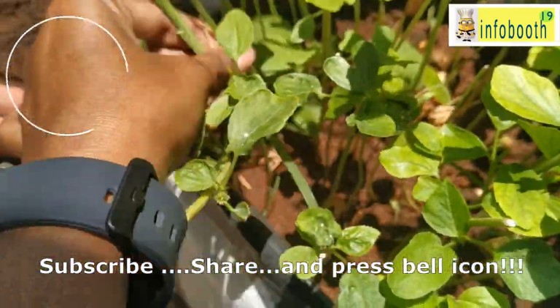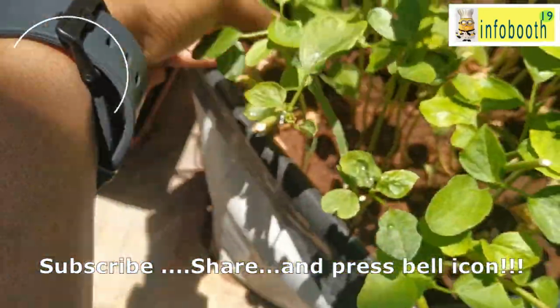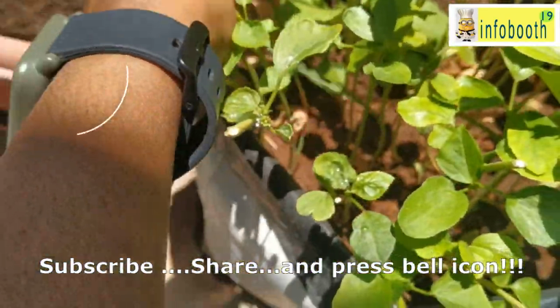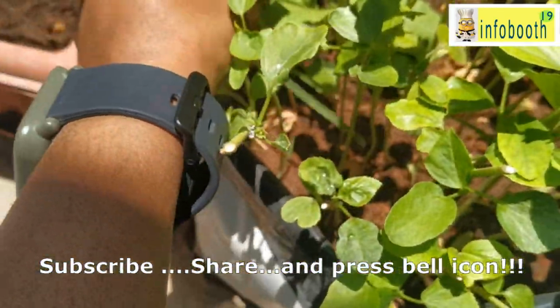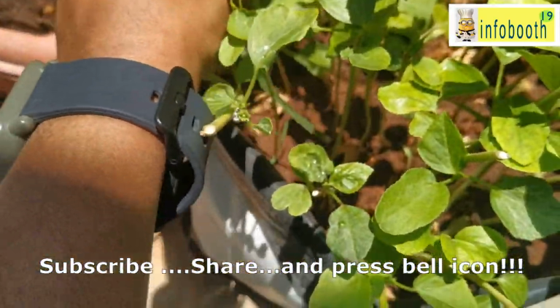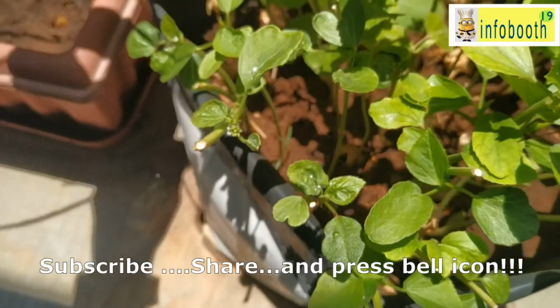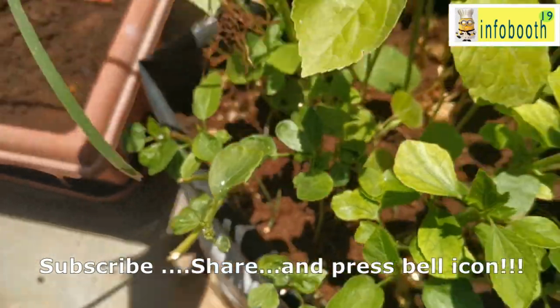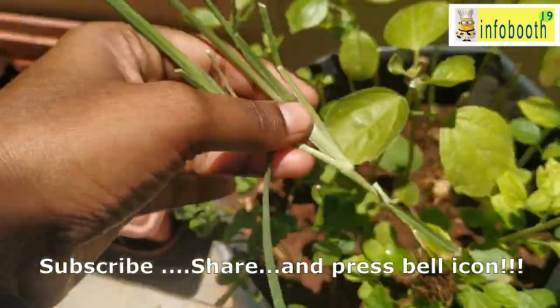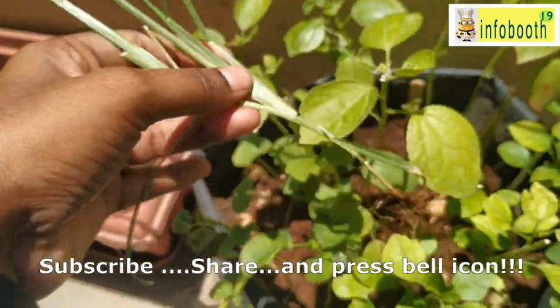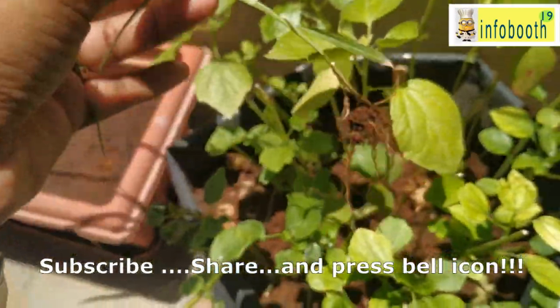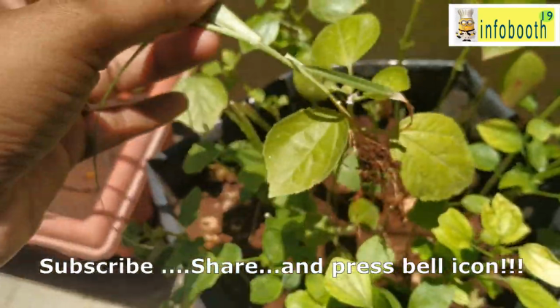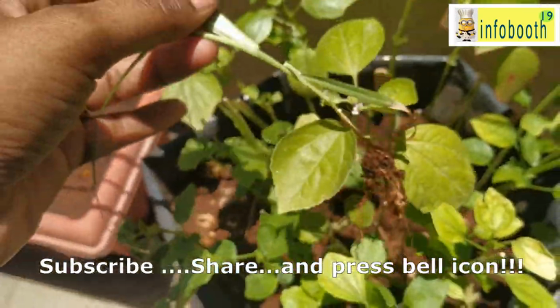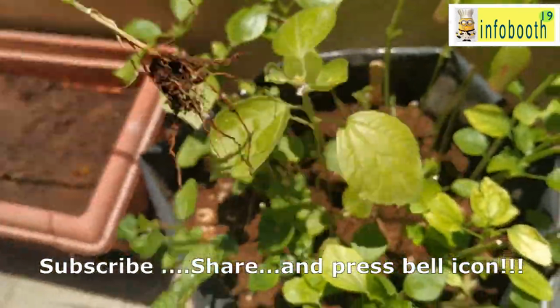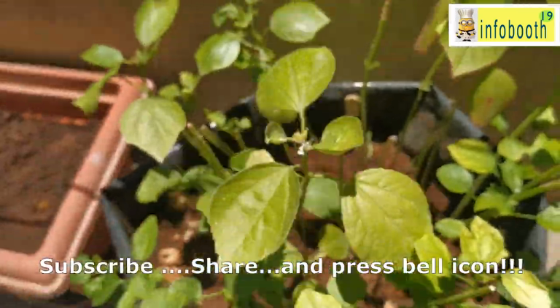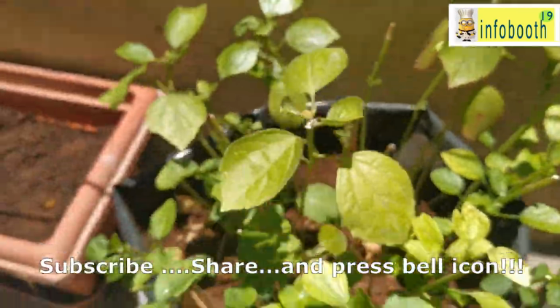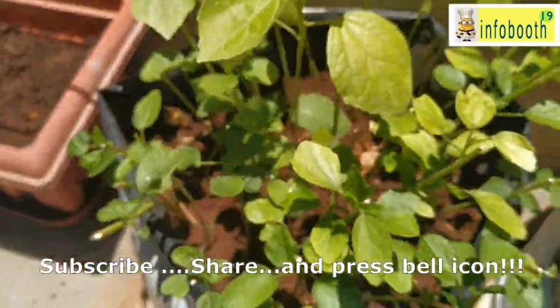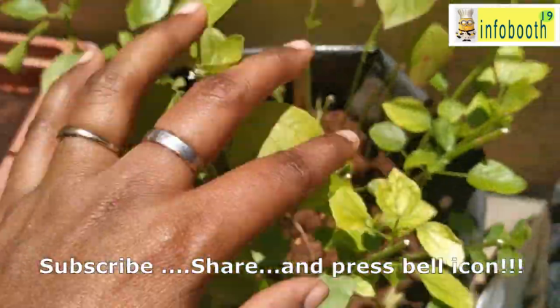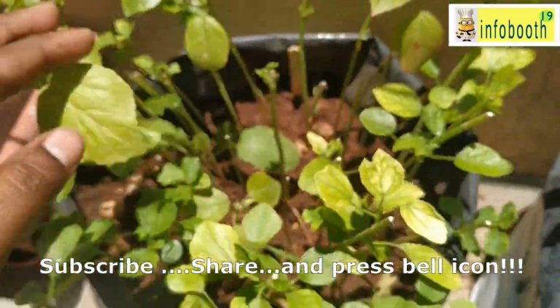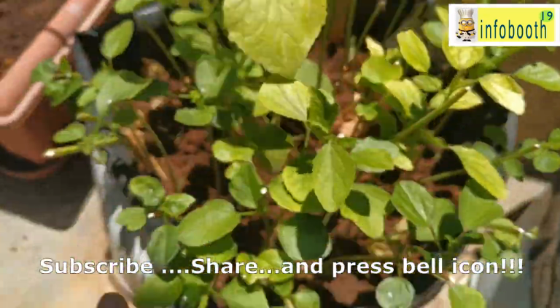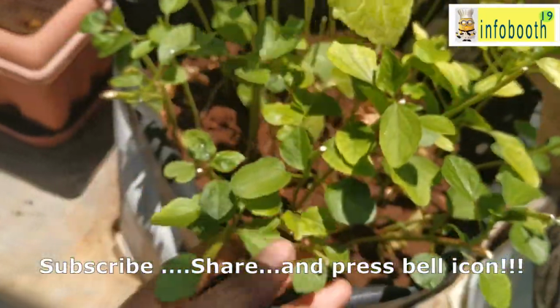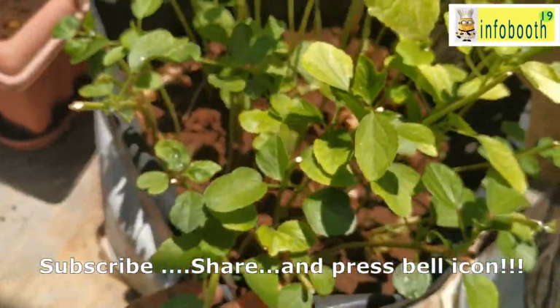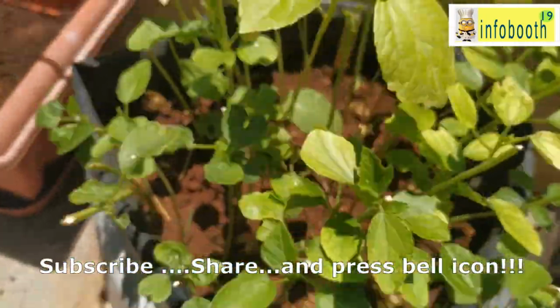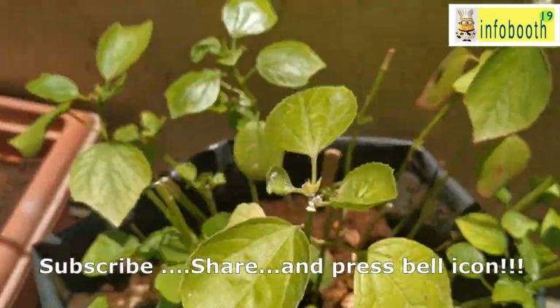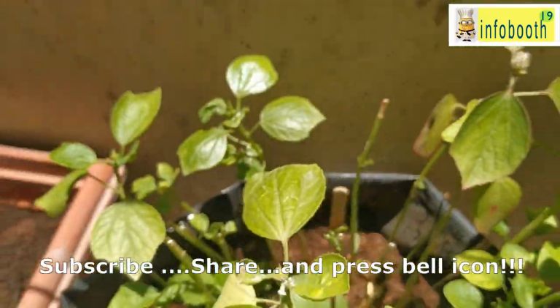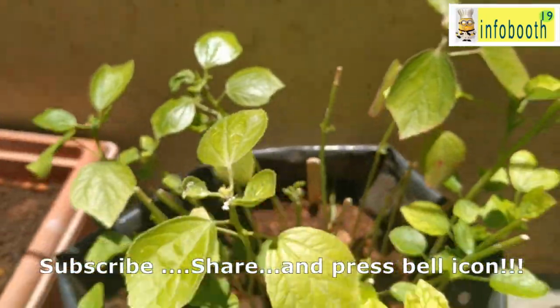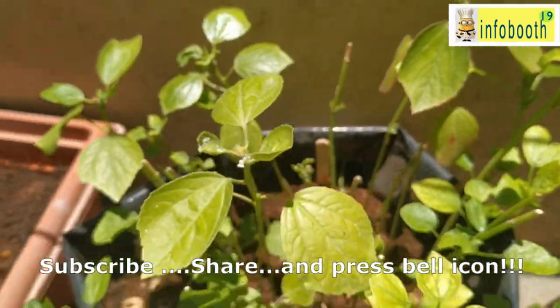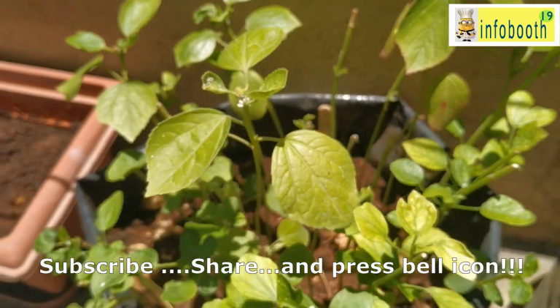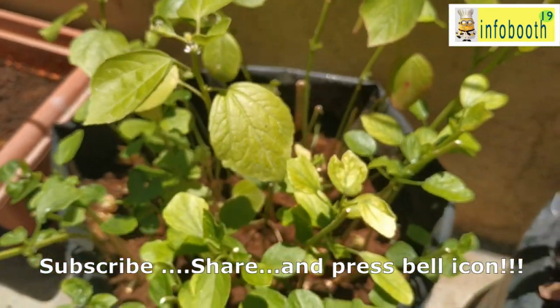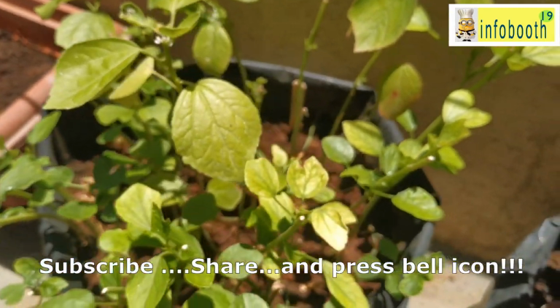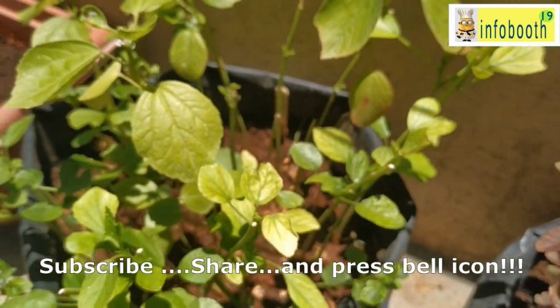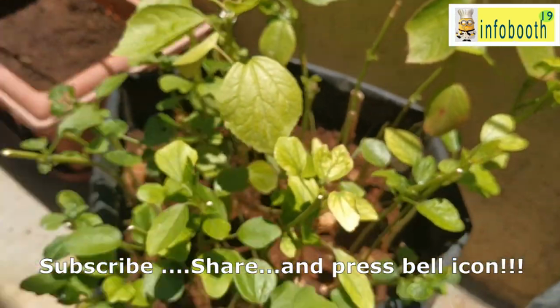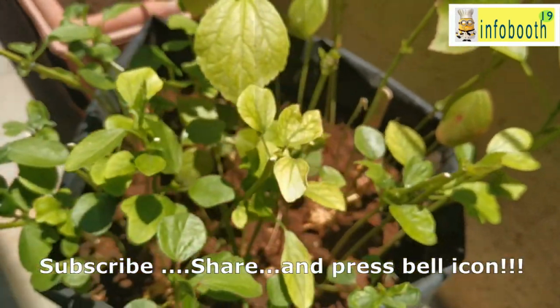If you like my video, please subscribe to my YouTube channel and share with your friends and family. Be happy, stay positive, and spread positivity to everybody. Thanks for watching.